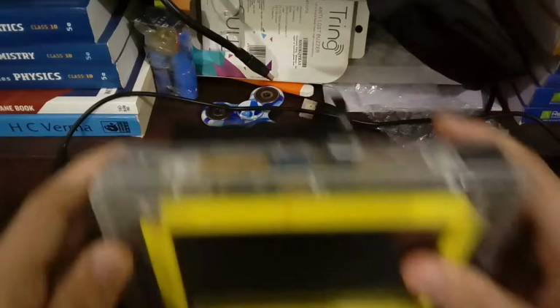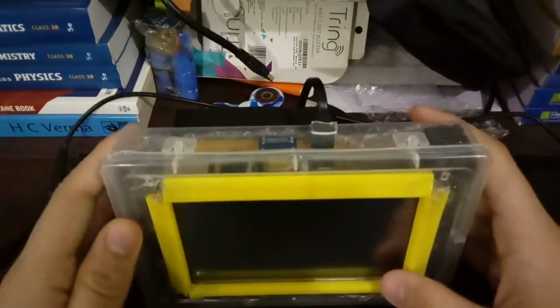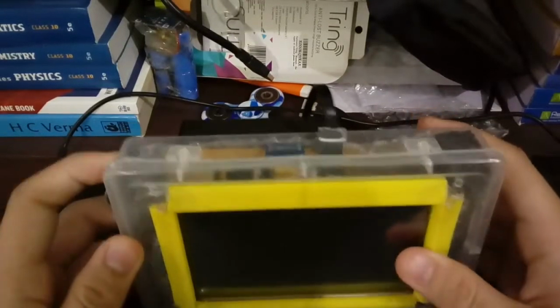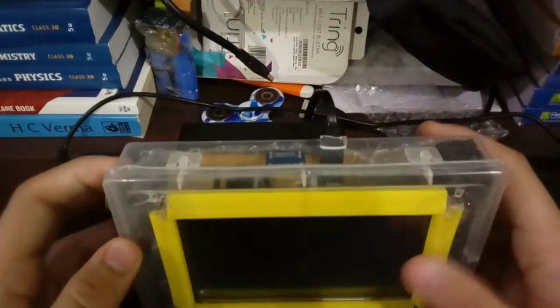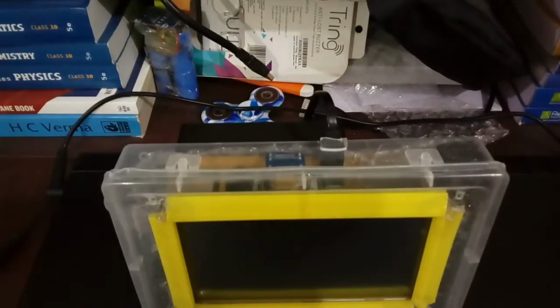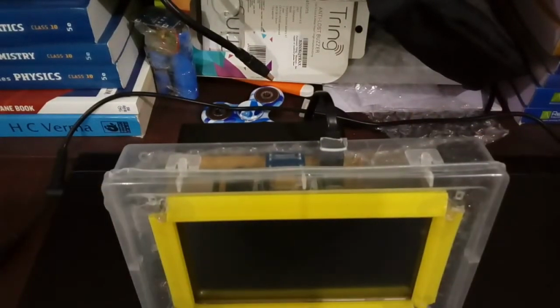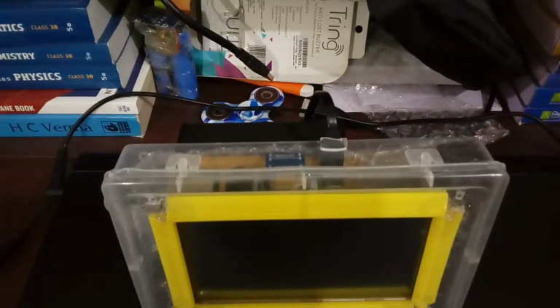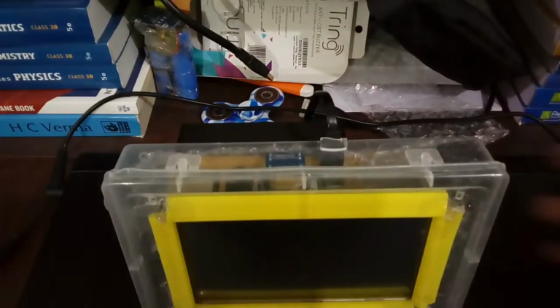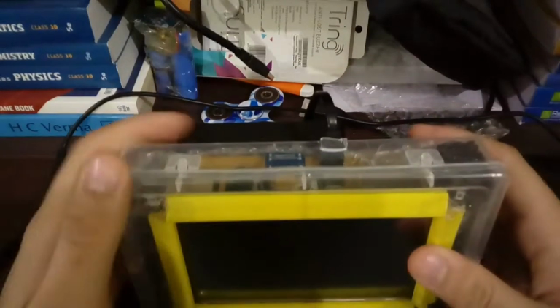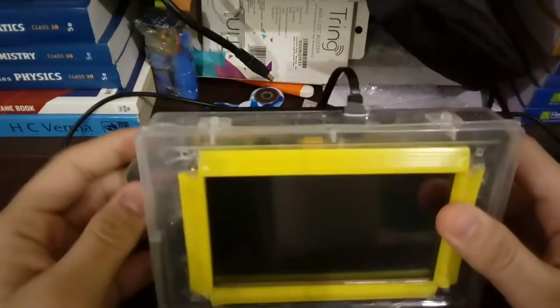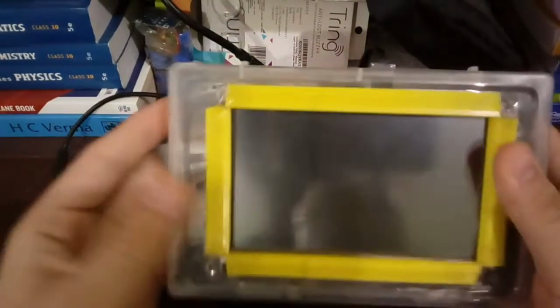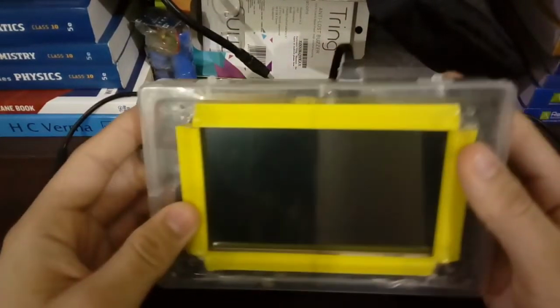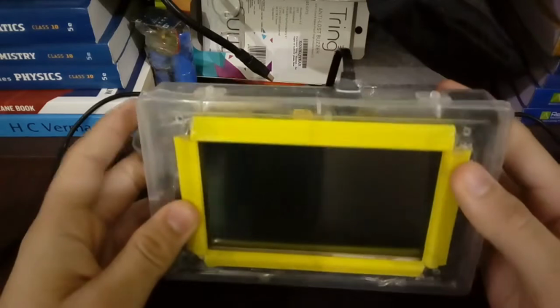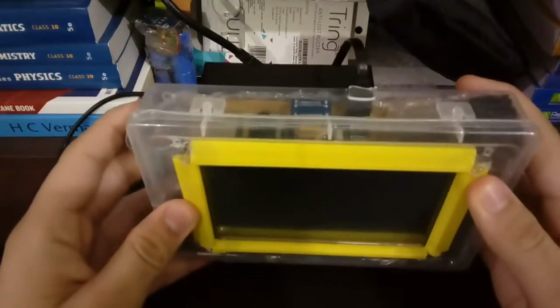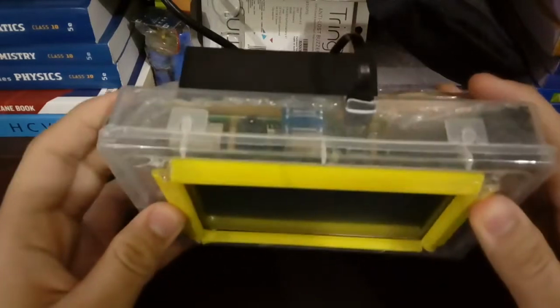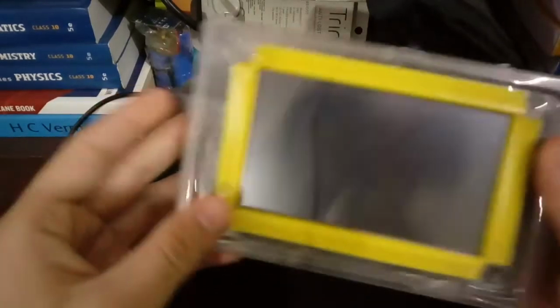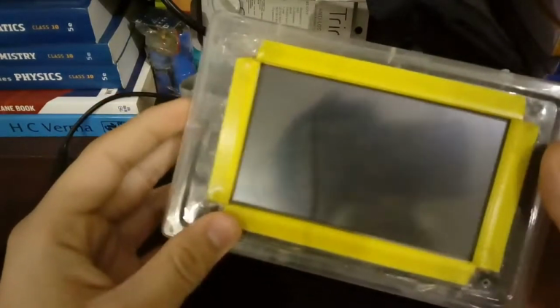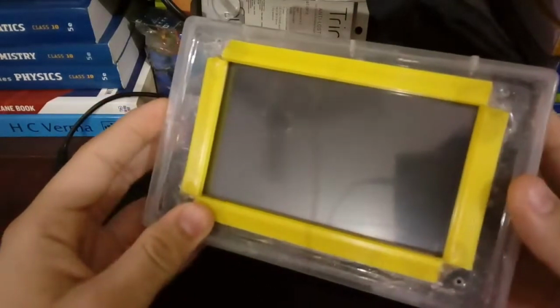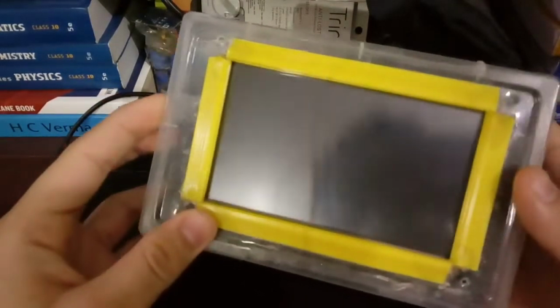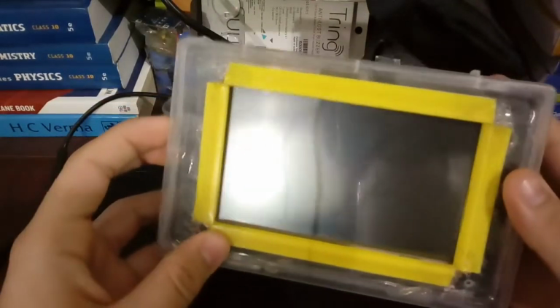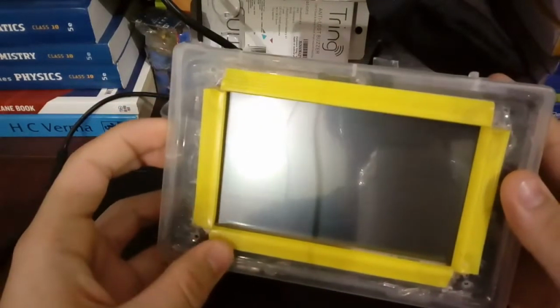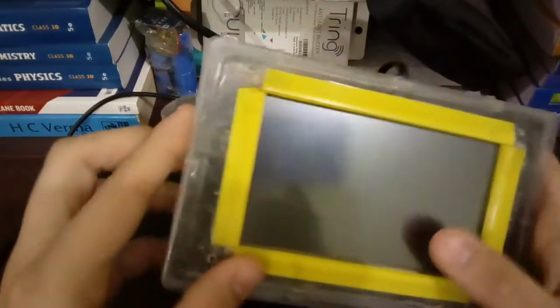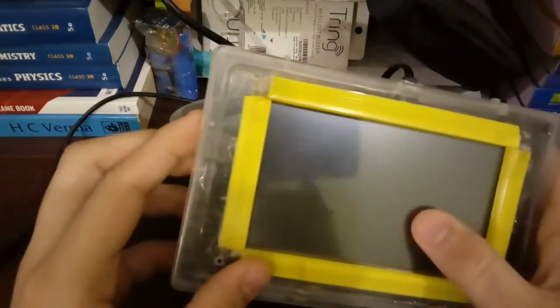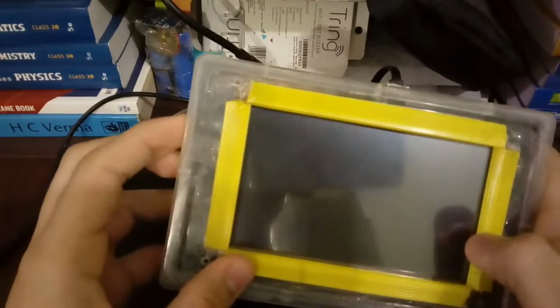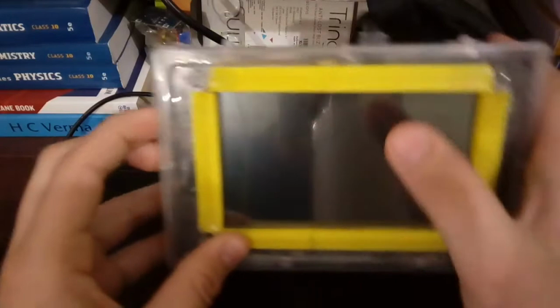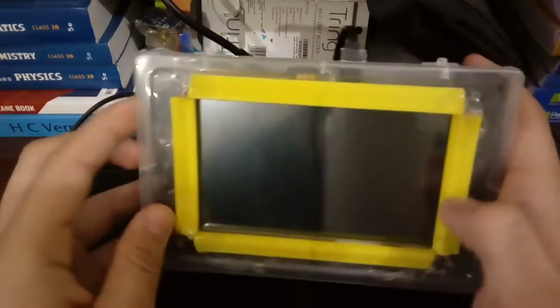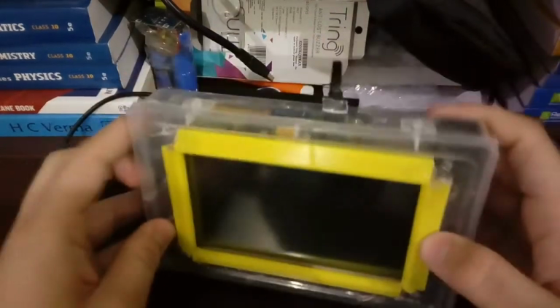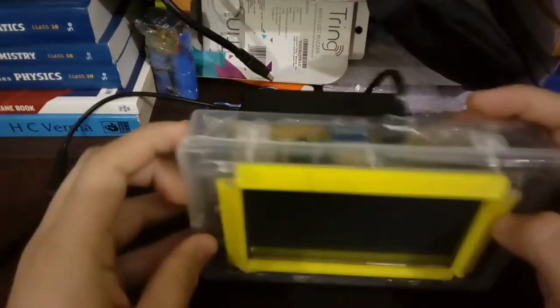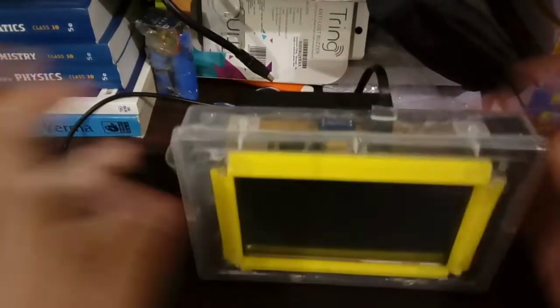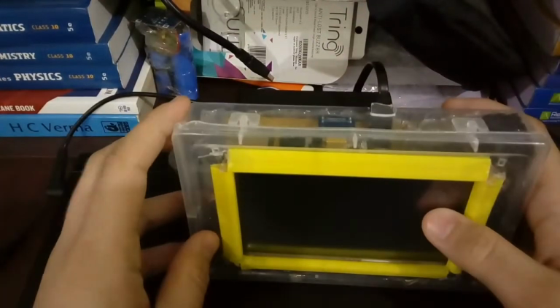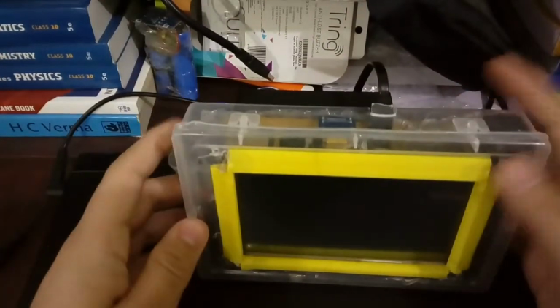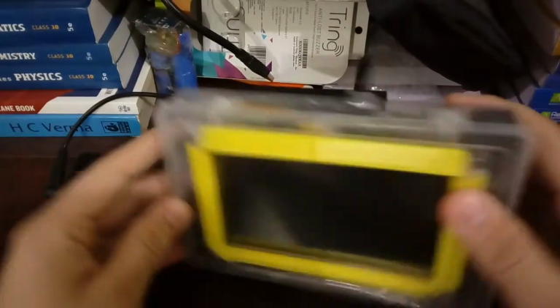Hello friends, you are watching Ashwag Khan. I am going to show you how to make a mini portable computer. This is a Raspberry Pi computer with a 5-inch HDMI screen. Let's start.